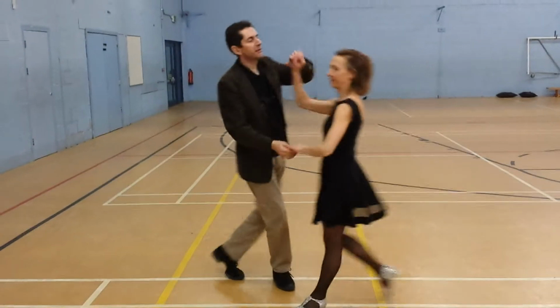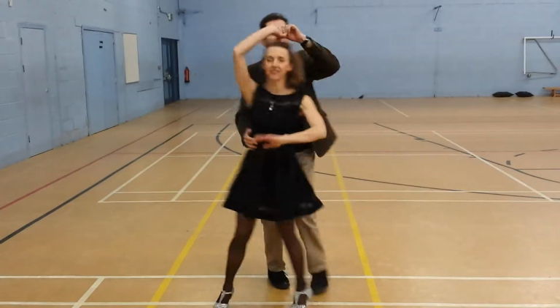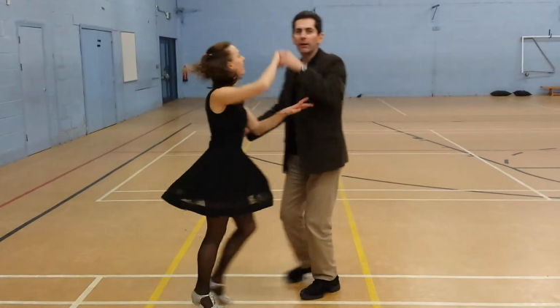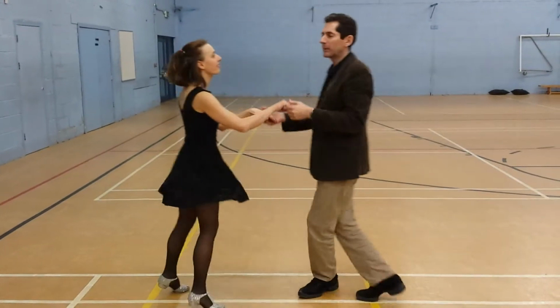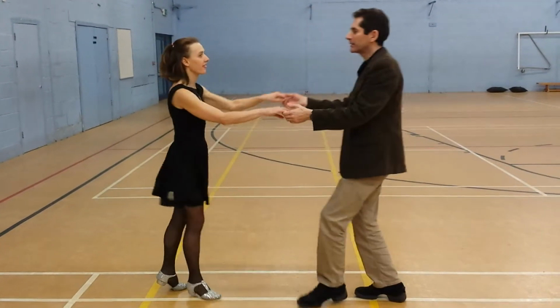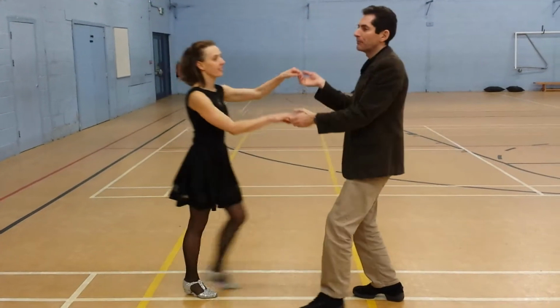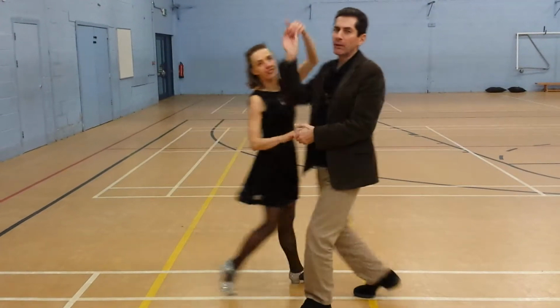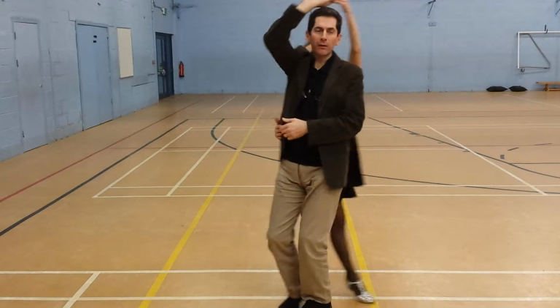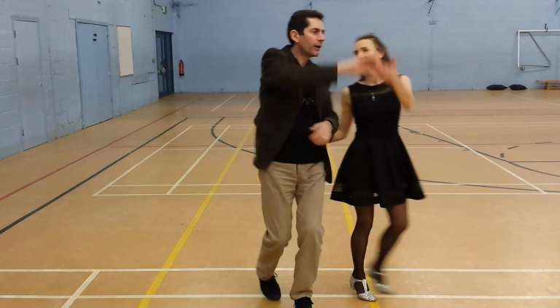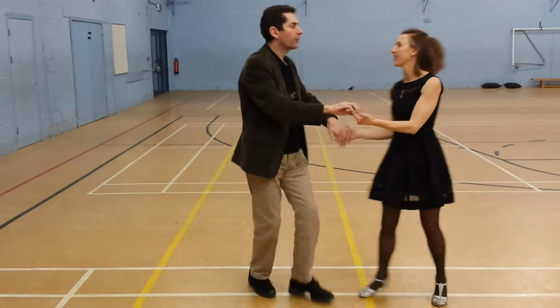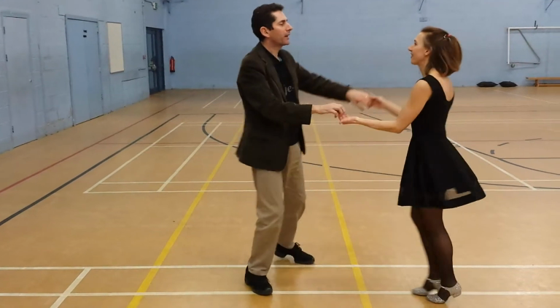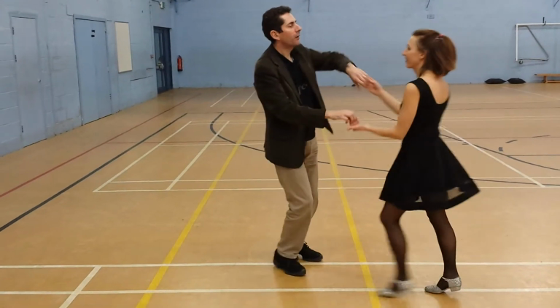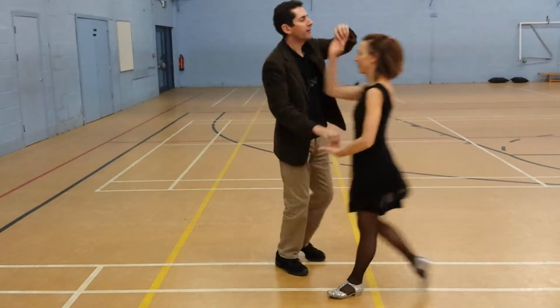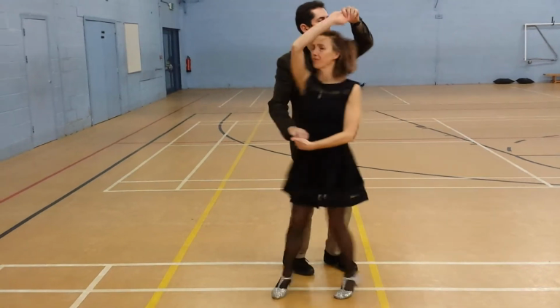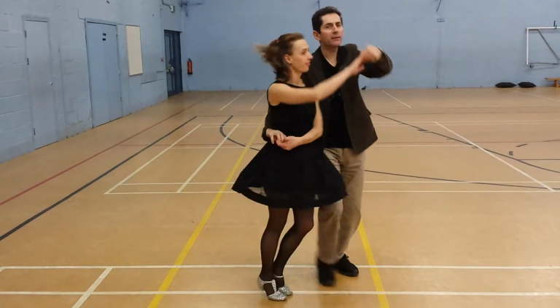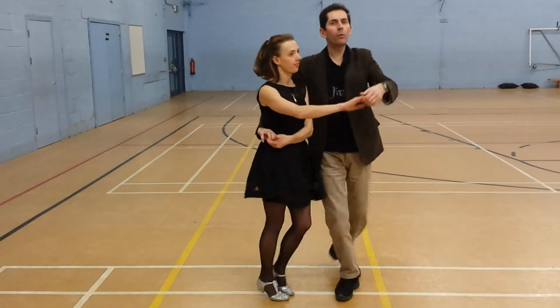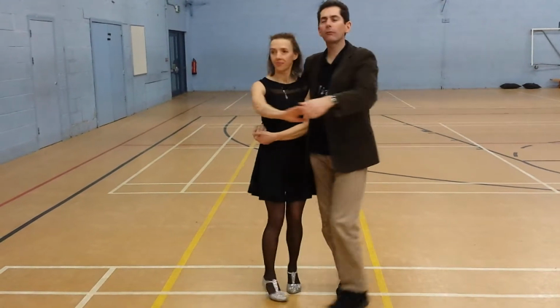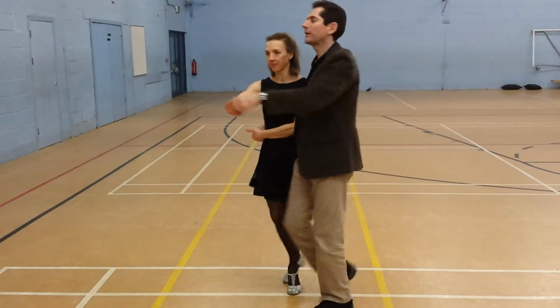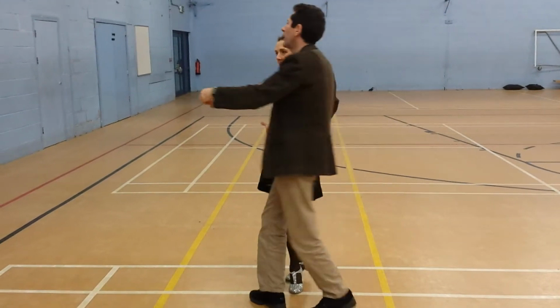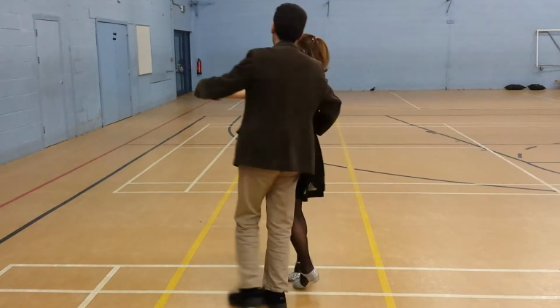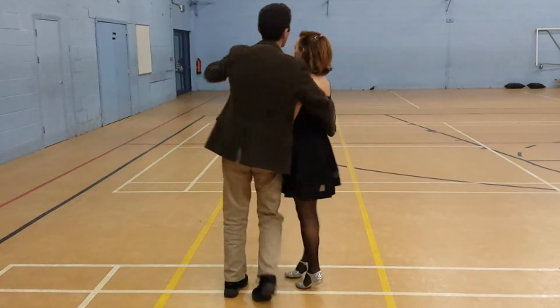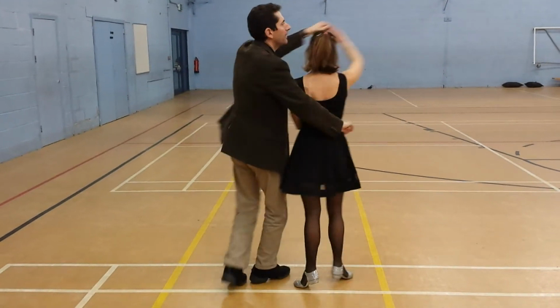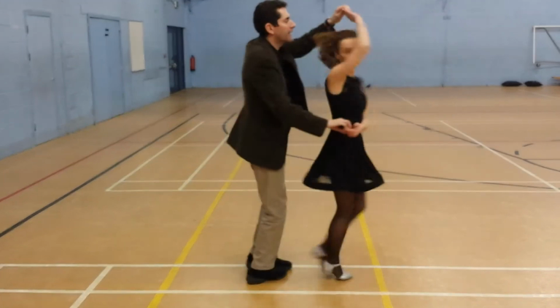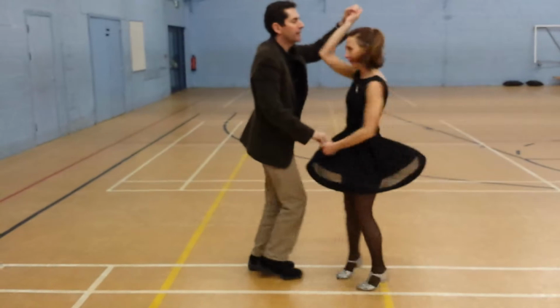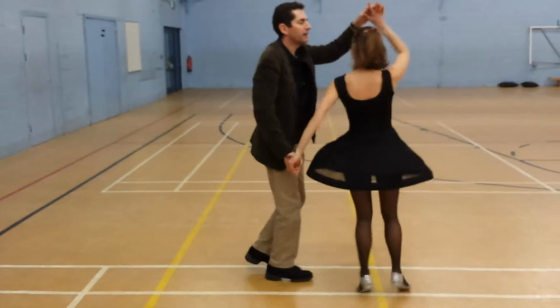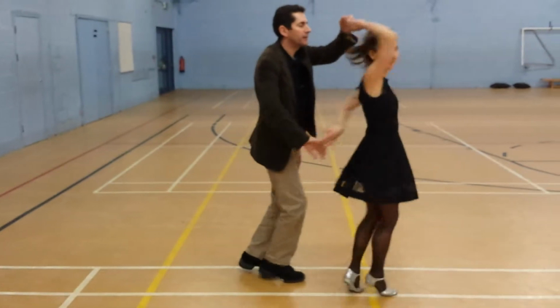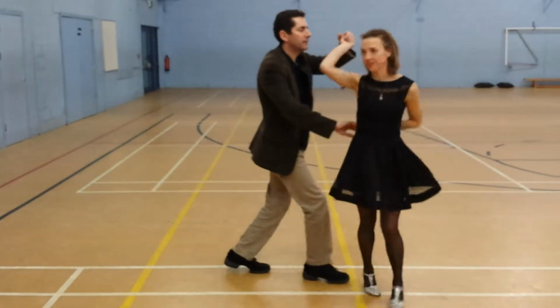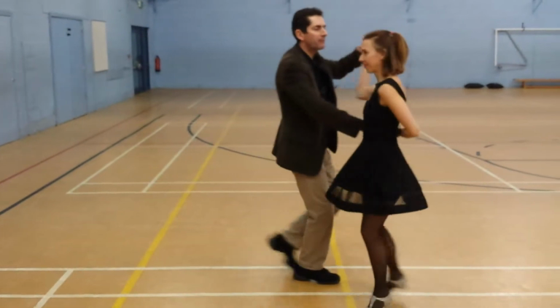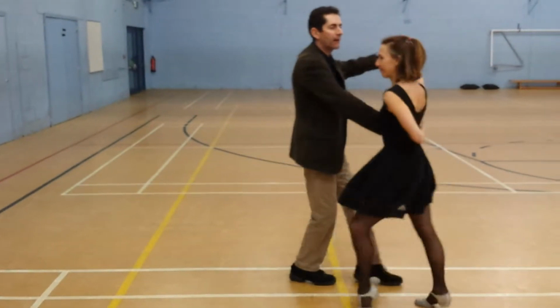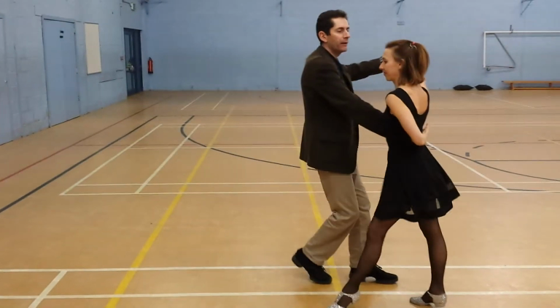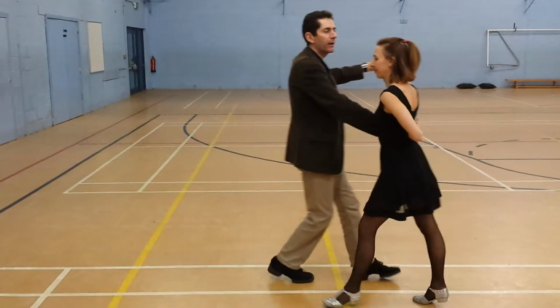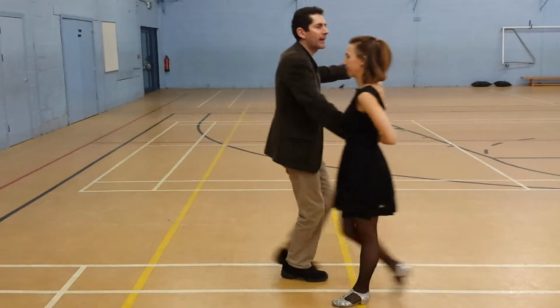It starts like the octopus, but then on the third one we're going to keep holding the basket and walk round this line, range the left hand turn, the left hand turn turn turn turn, and going into a Manhattan.